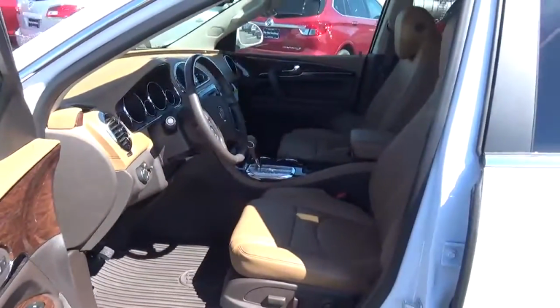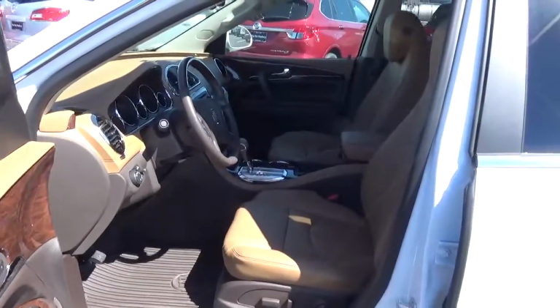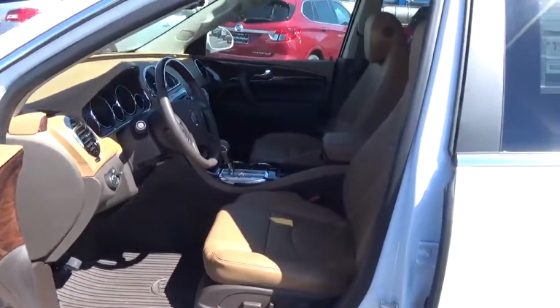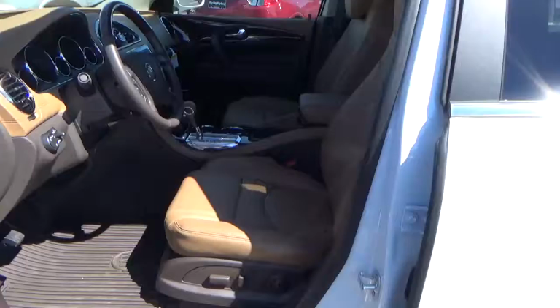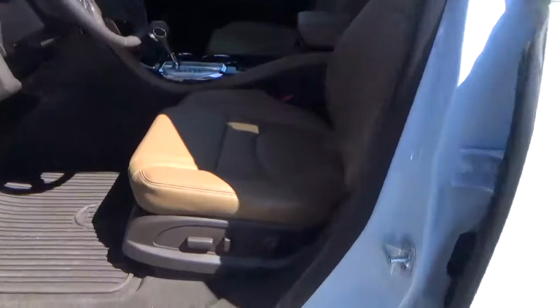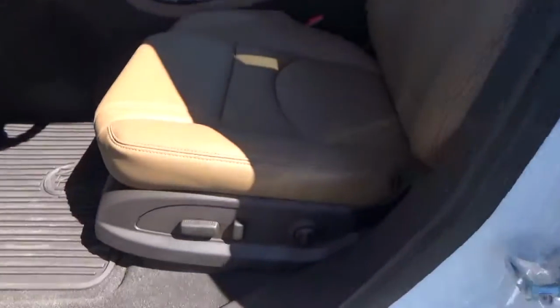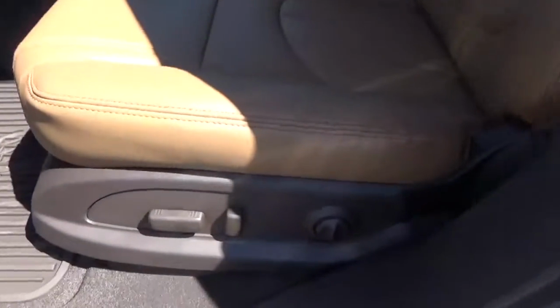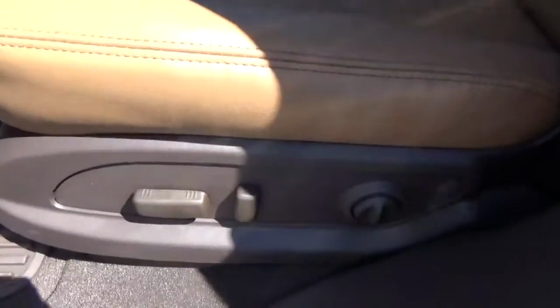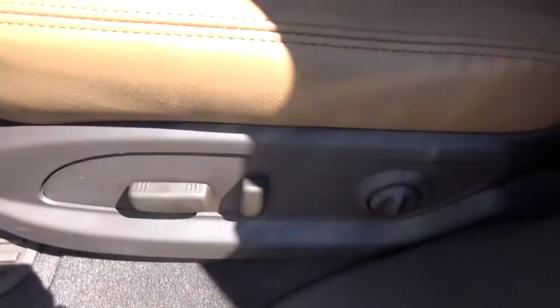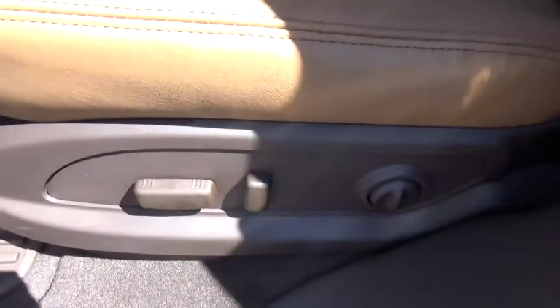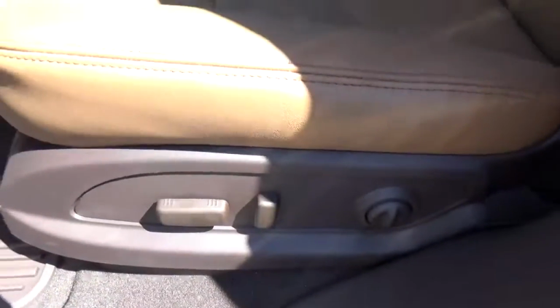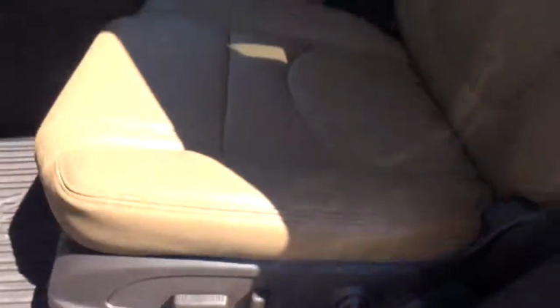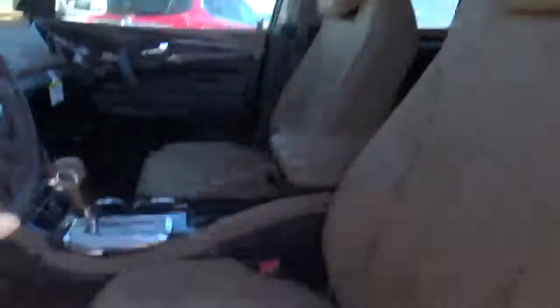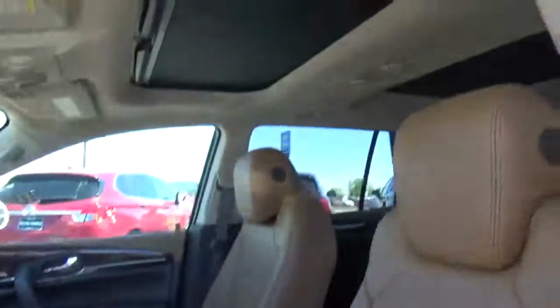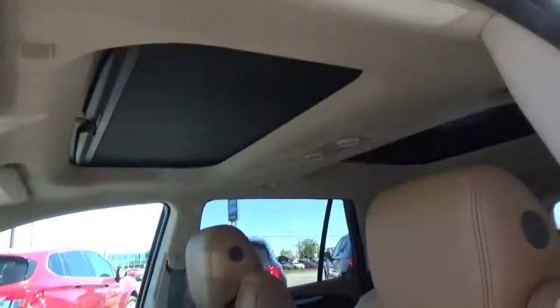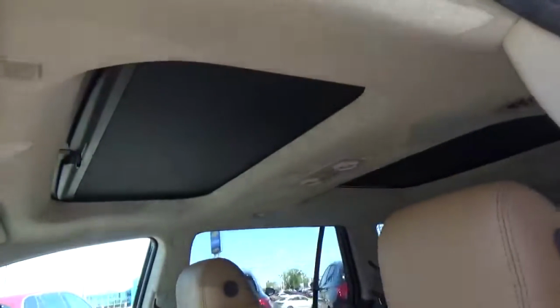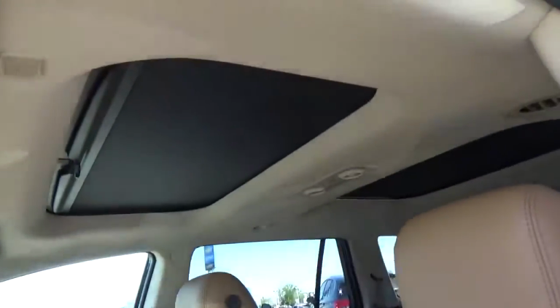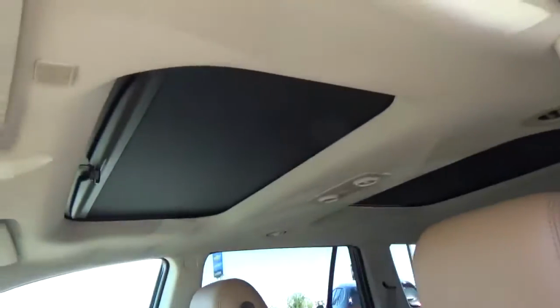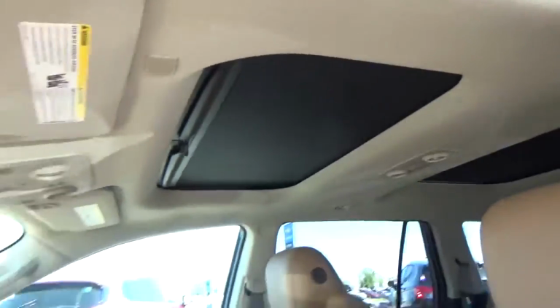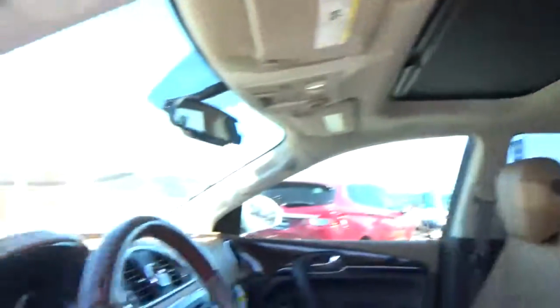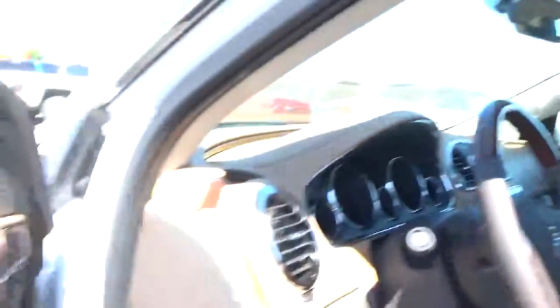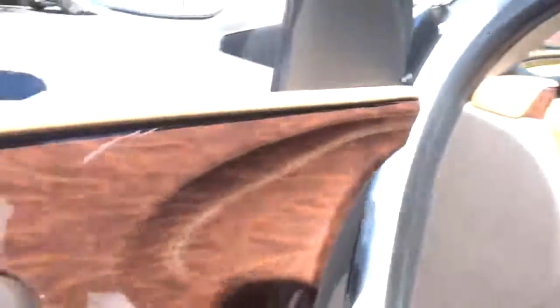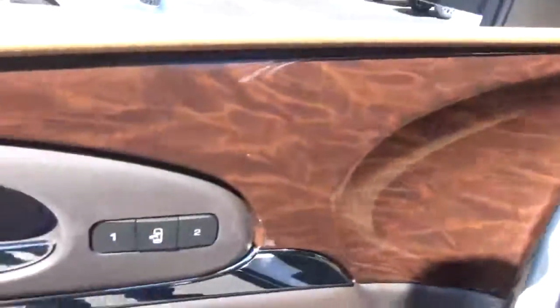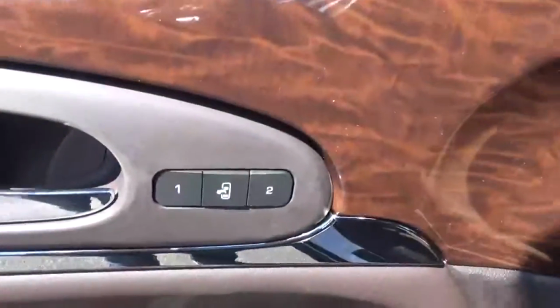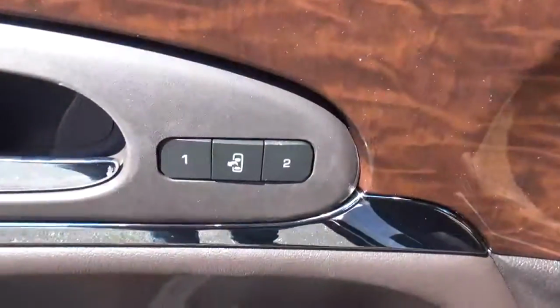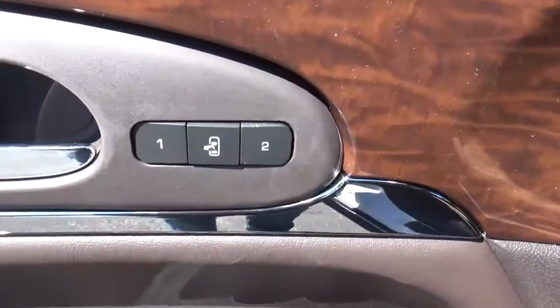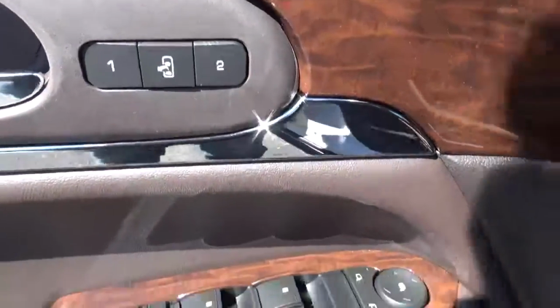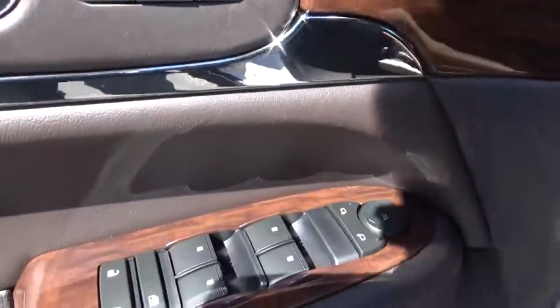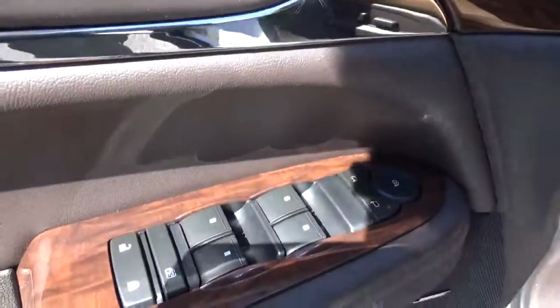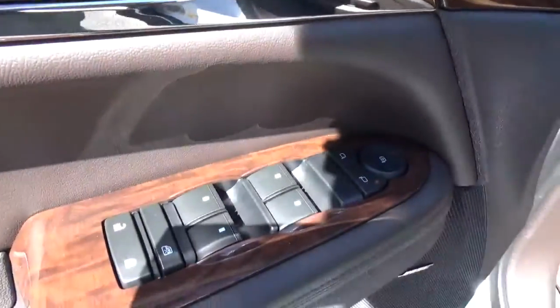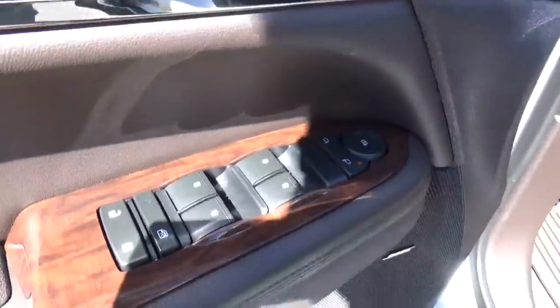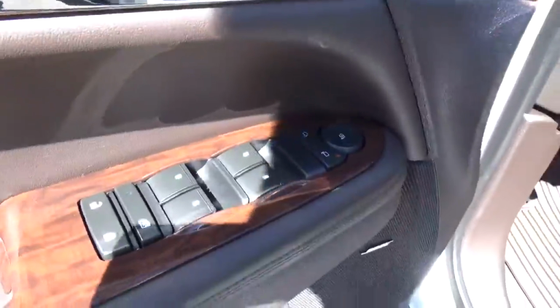Leather seats, power driver seat, dual moonroof, driver seat memory, power windows, door locks and mirrors.